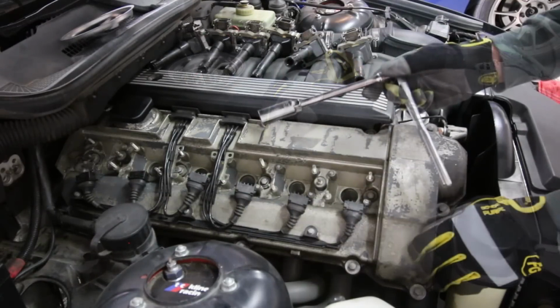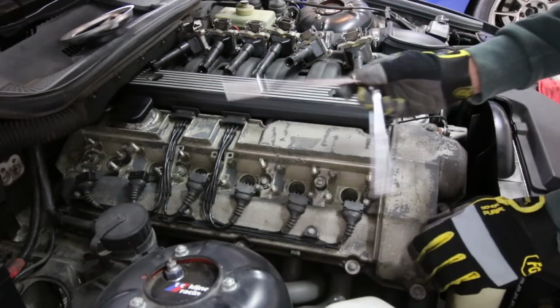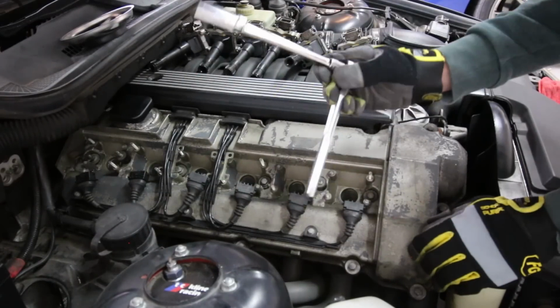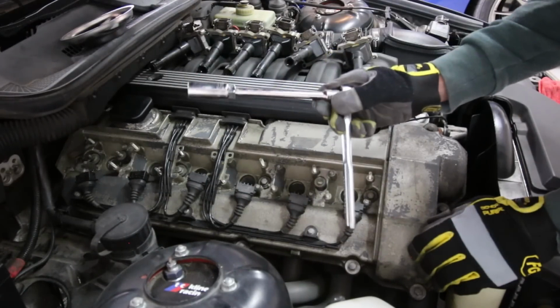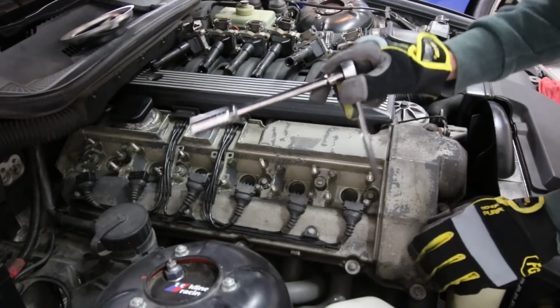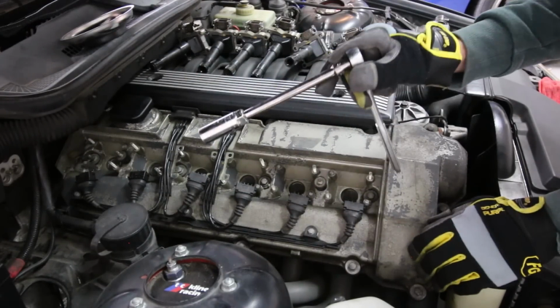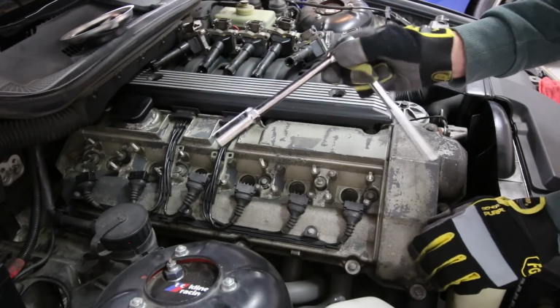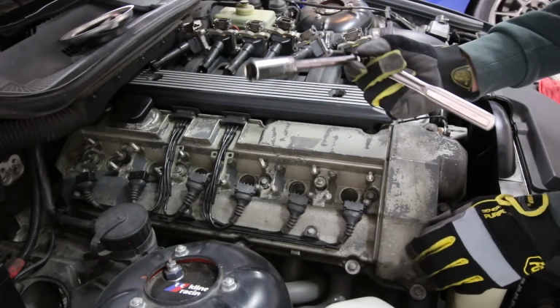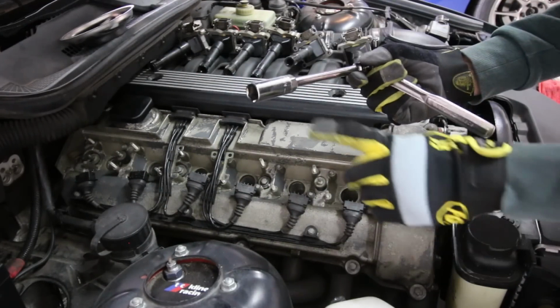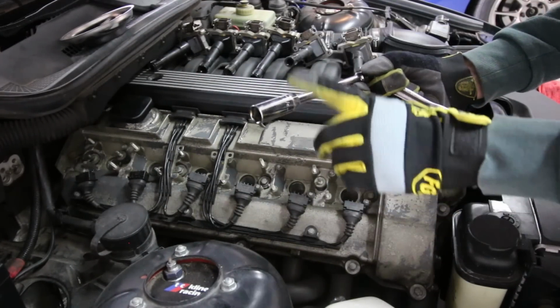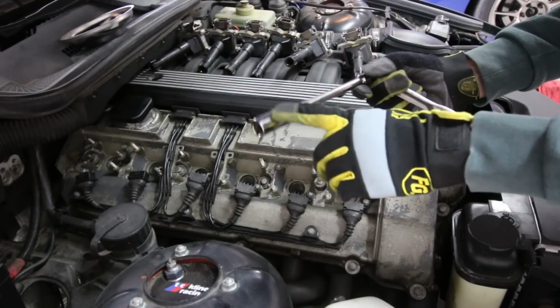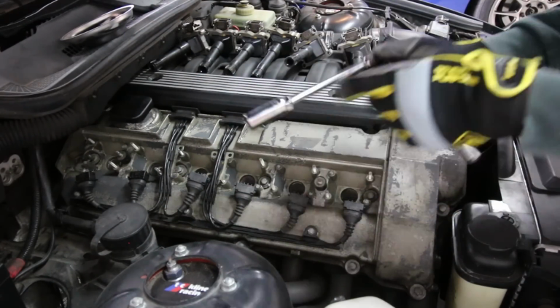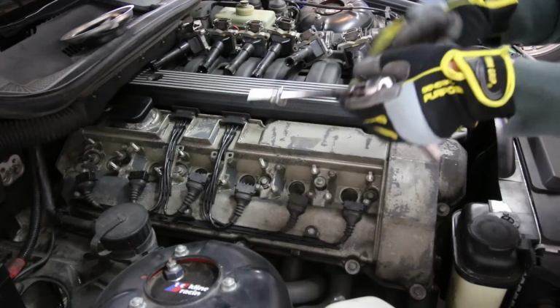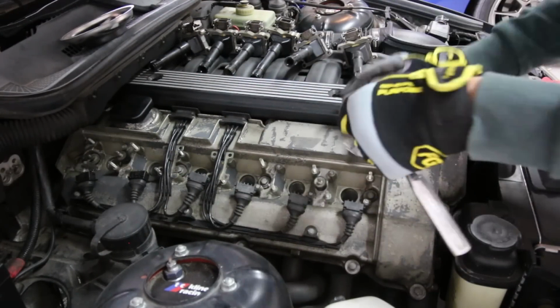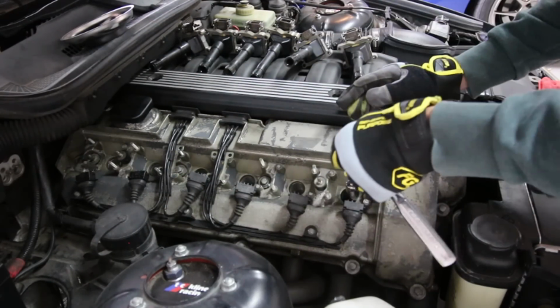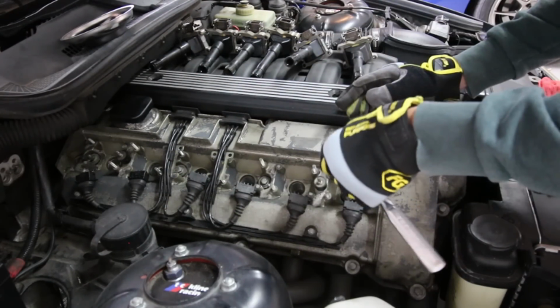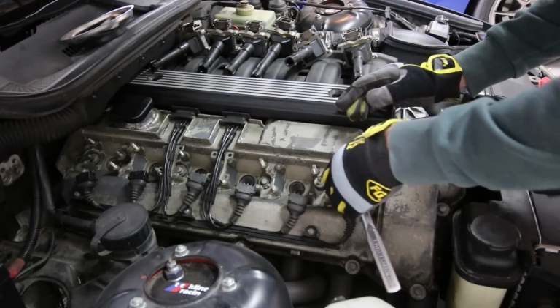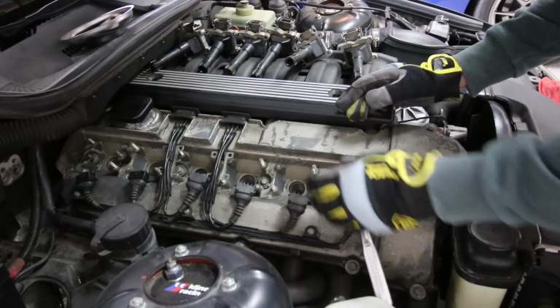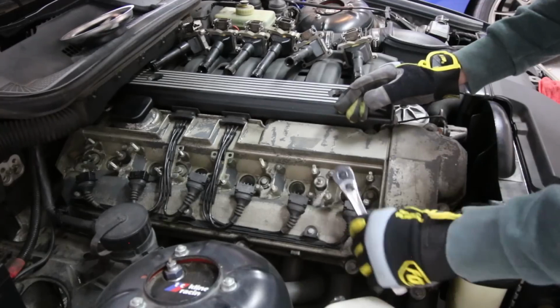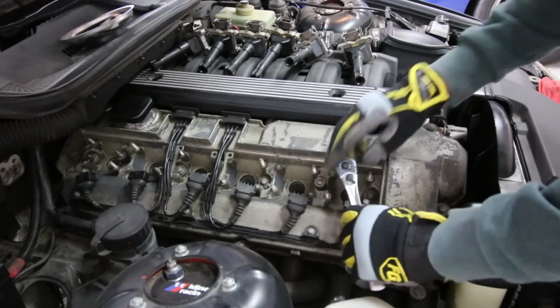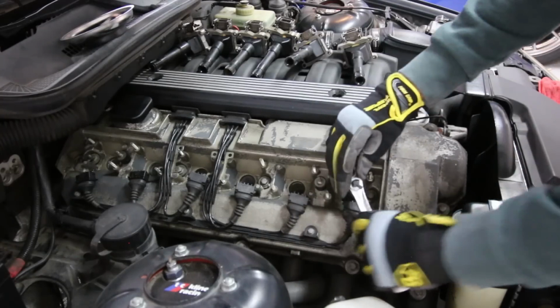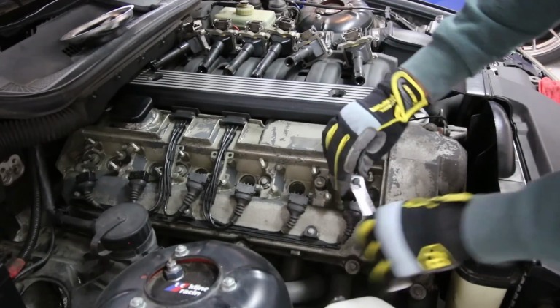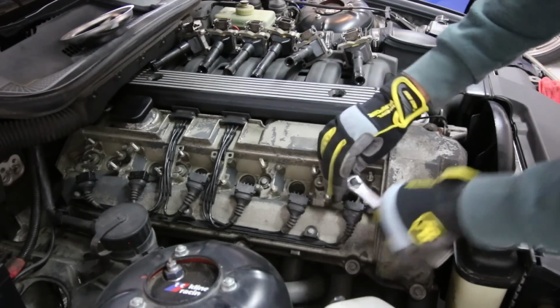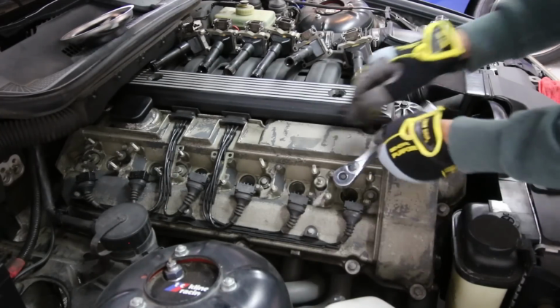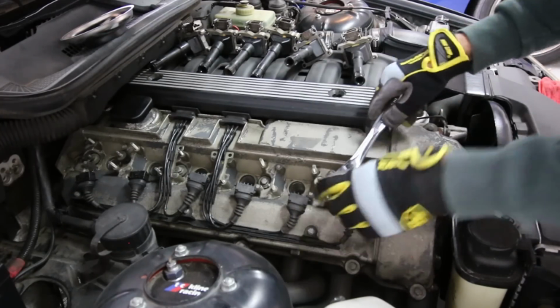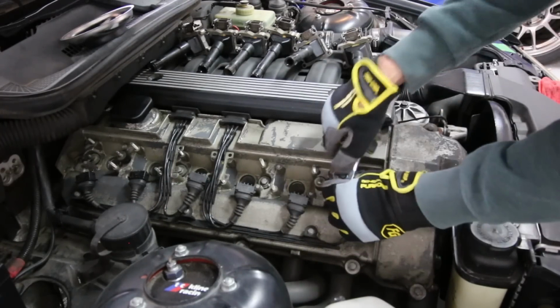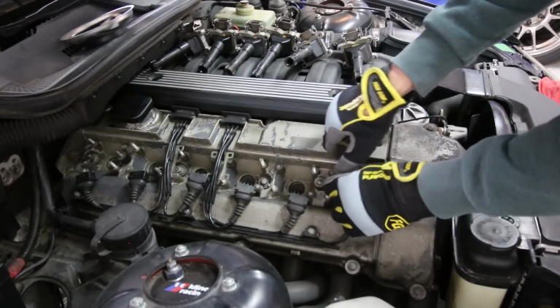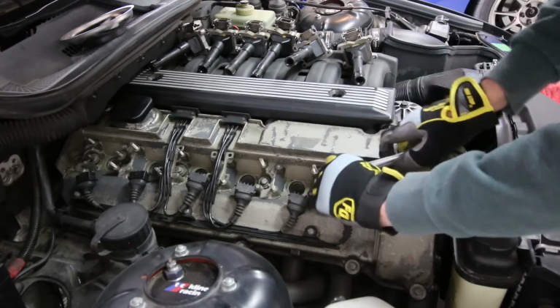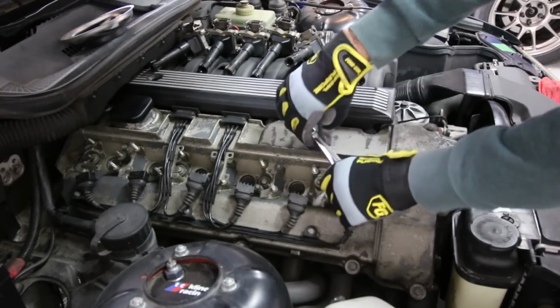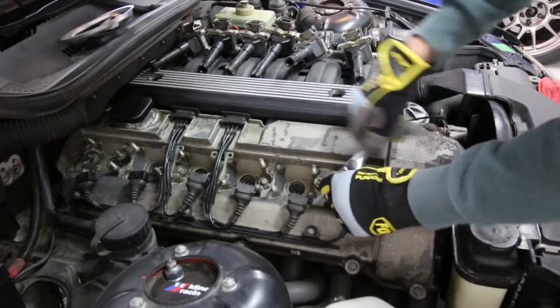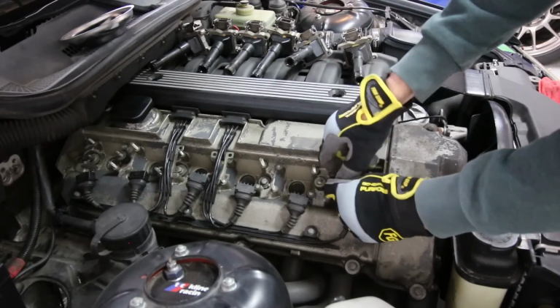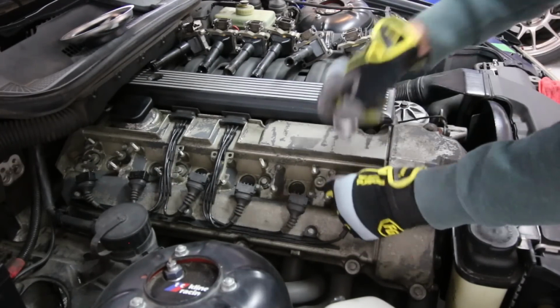Next up, we'll grab our wrench with an extension on it and a spark plug socket, and we're going to remove all of our spark plugs. Again, making sure we keep them in the proper order that they came out.